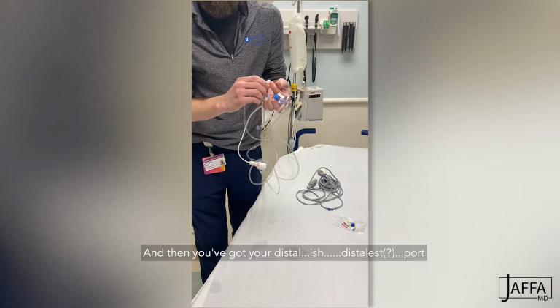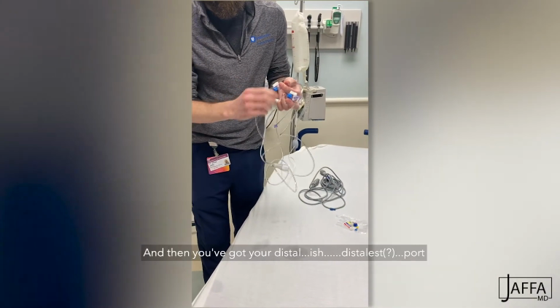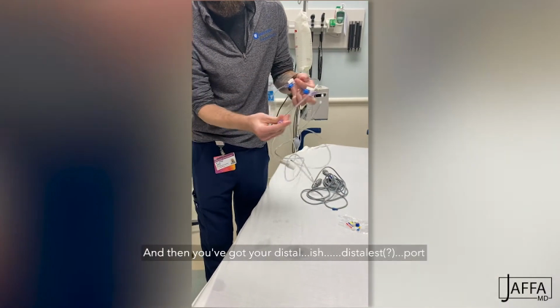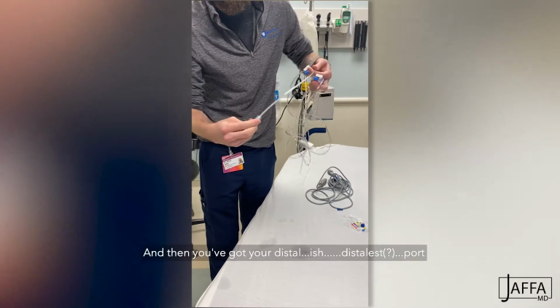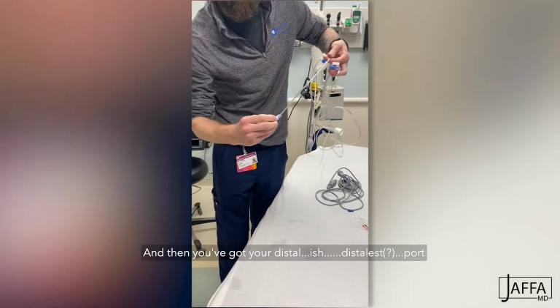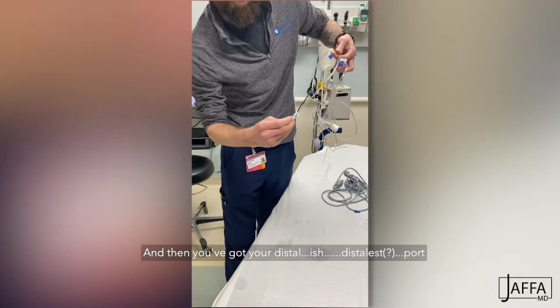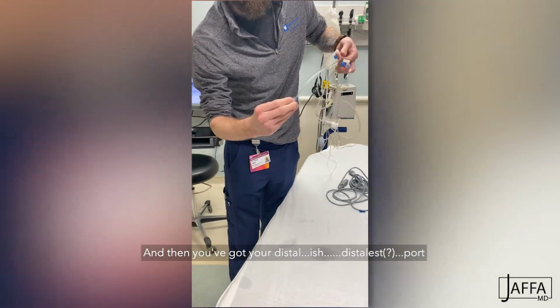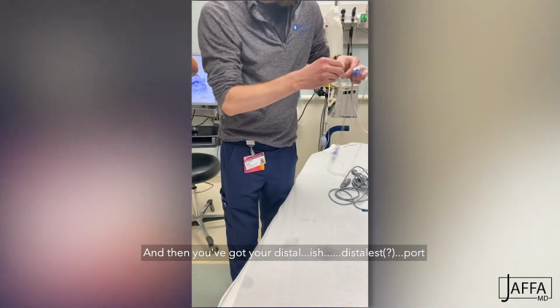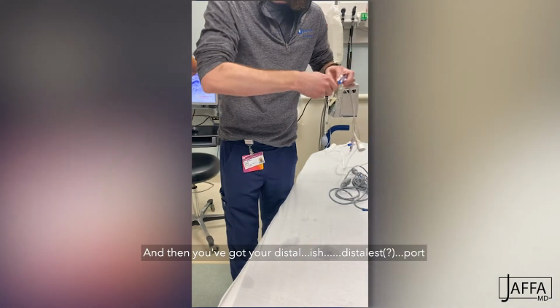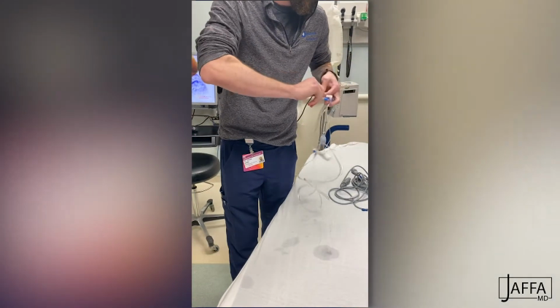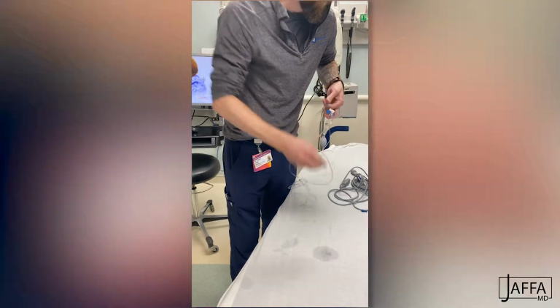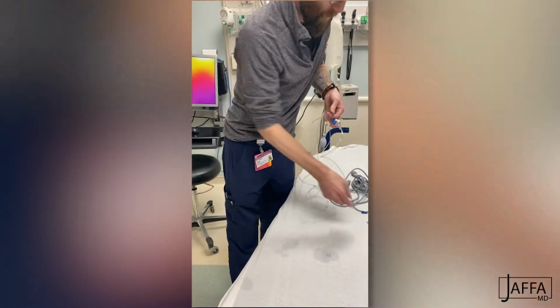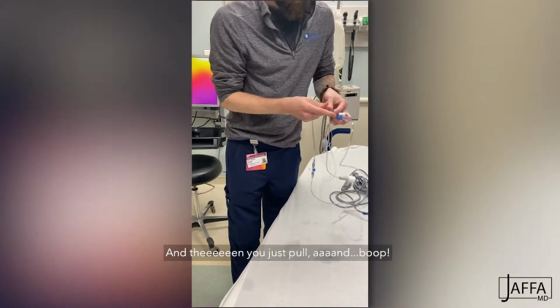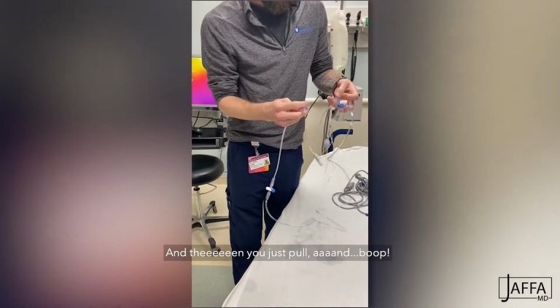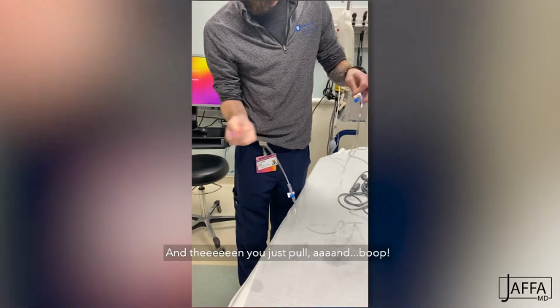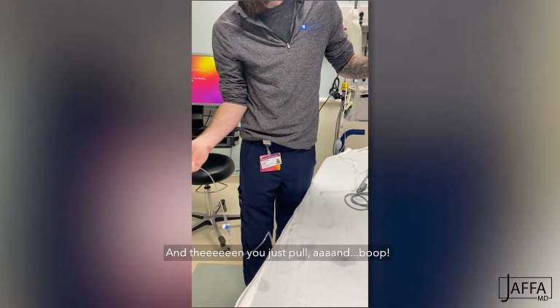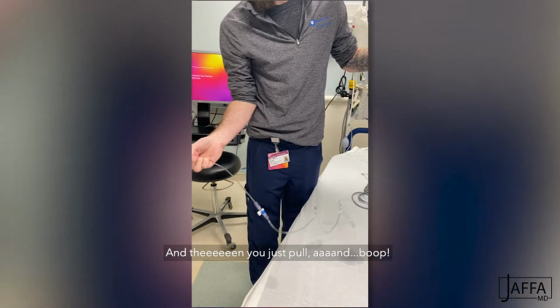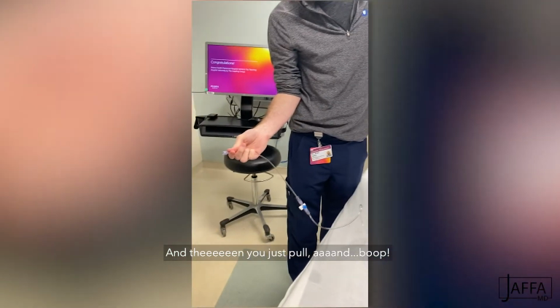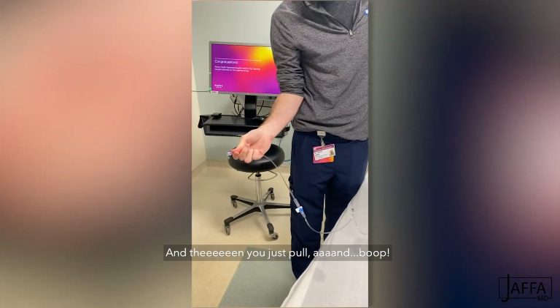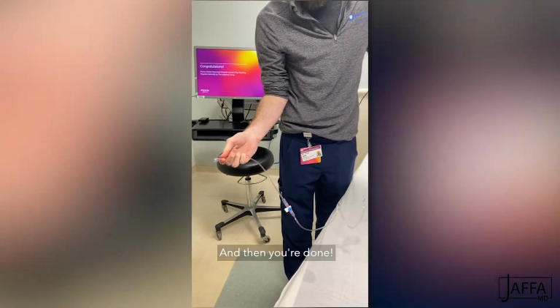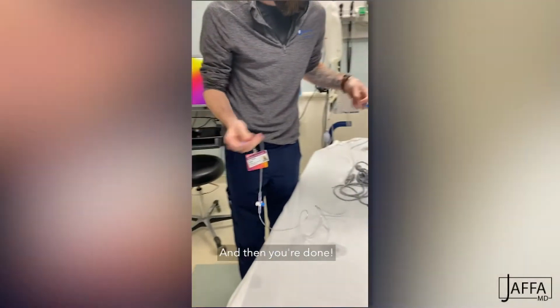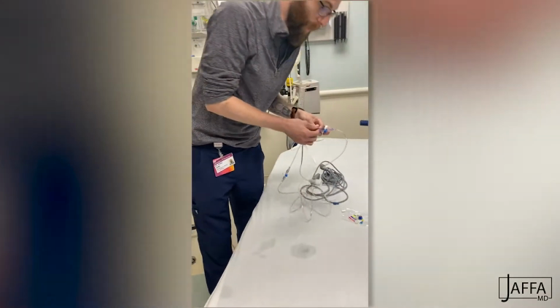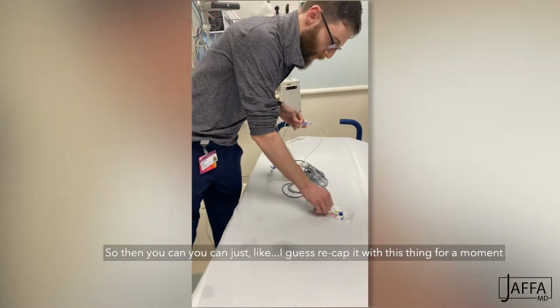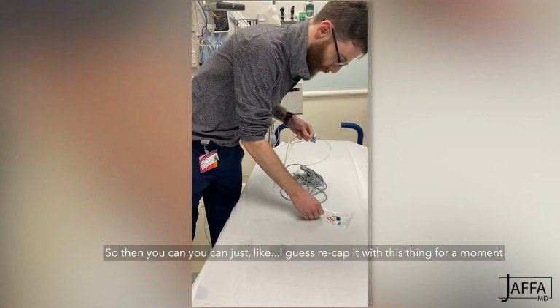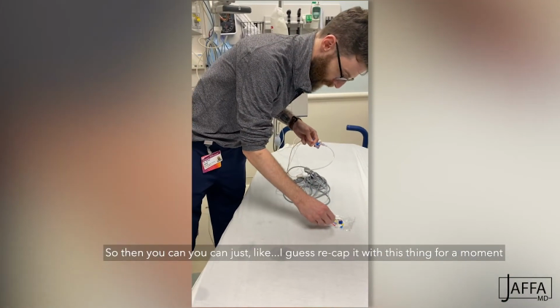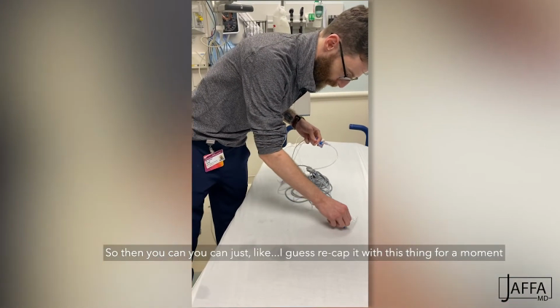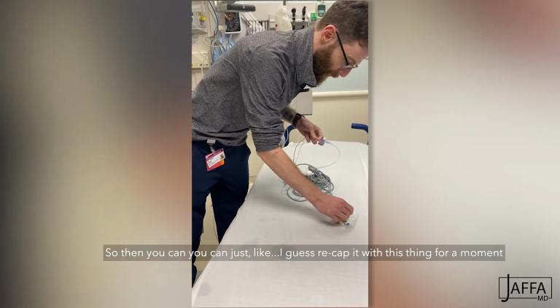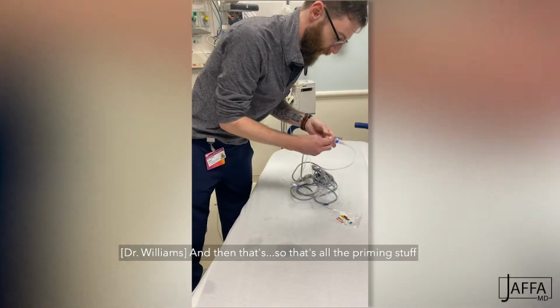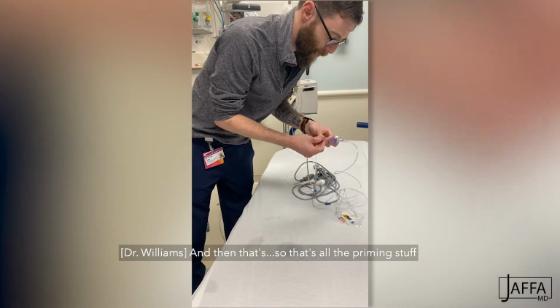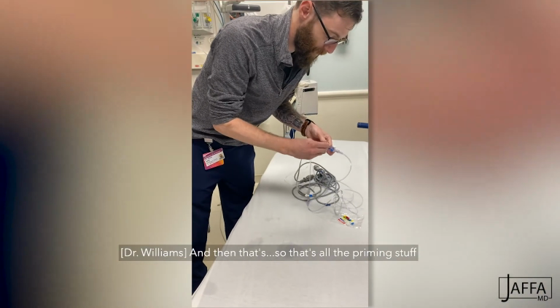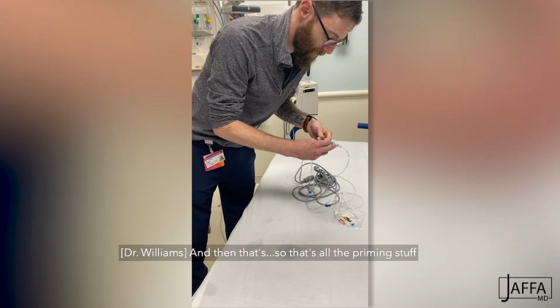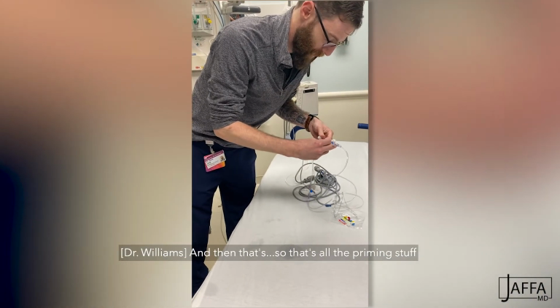And then you've got your distal-most port. You just pull and then you're done. So you can just recap it with this thing for the moment. That's all the priming stuff.